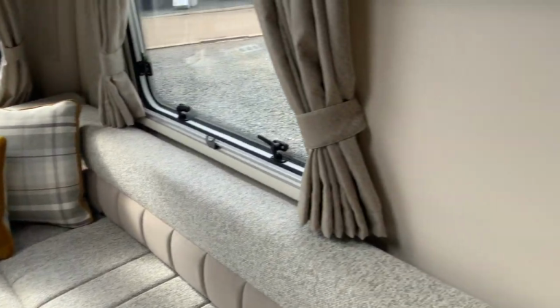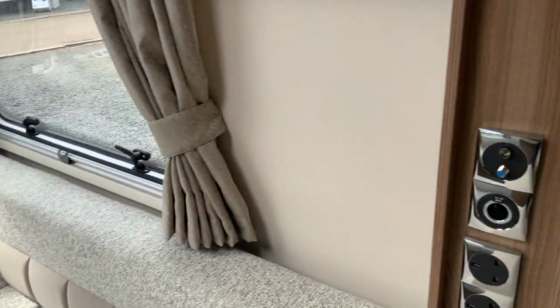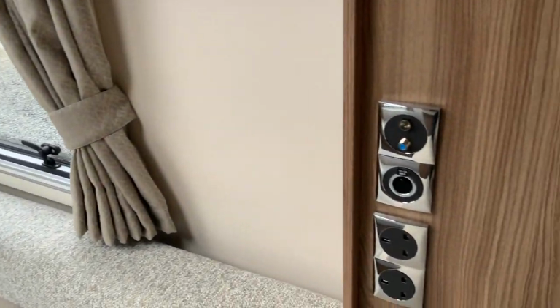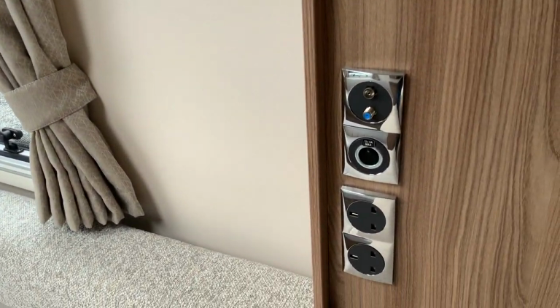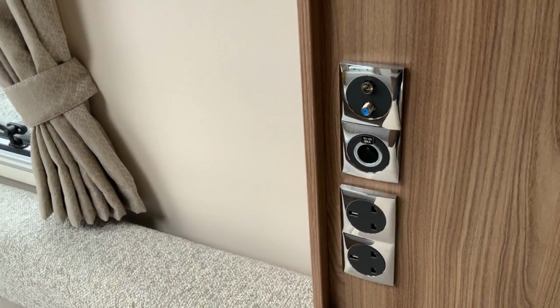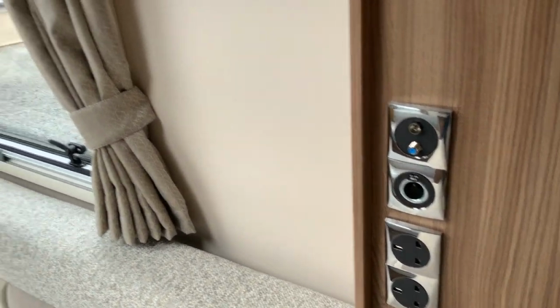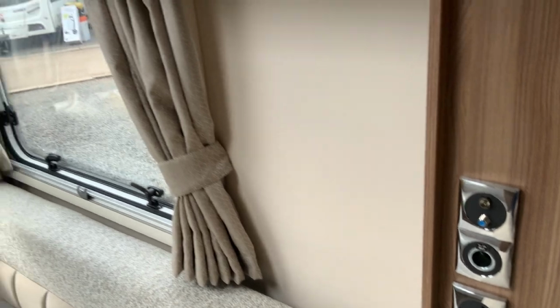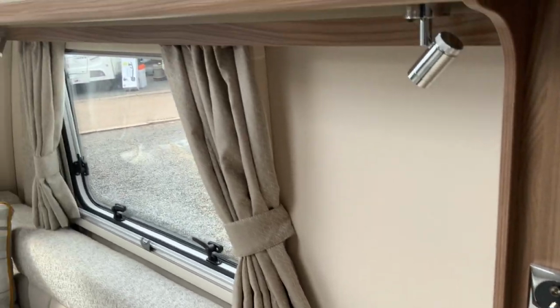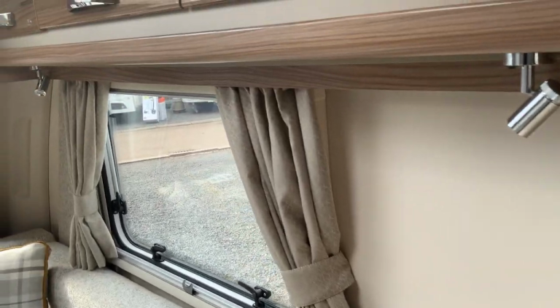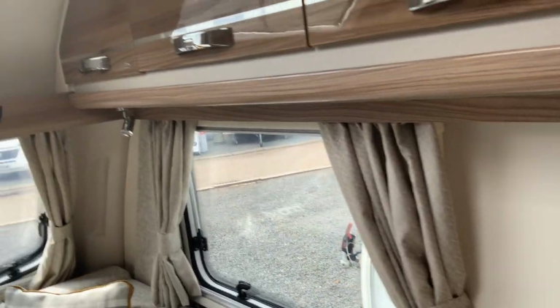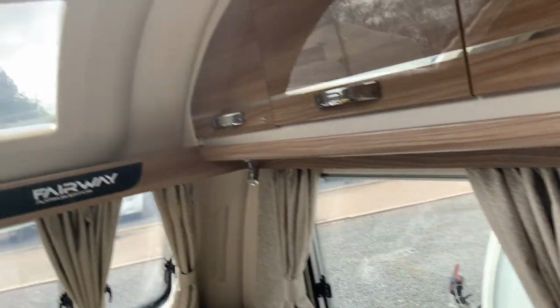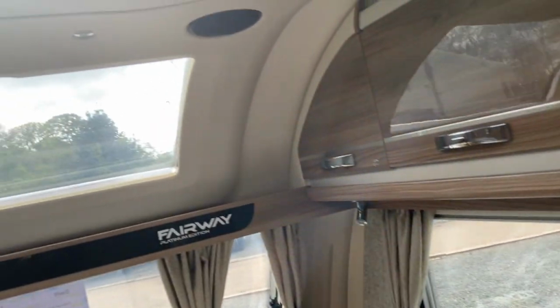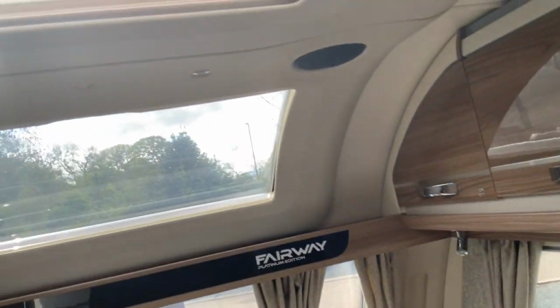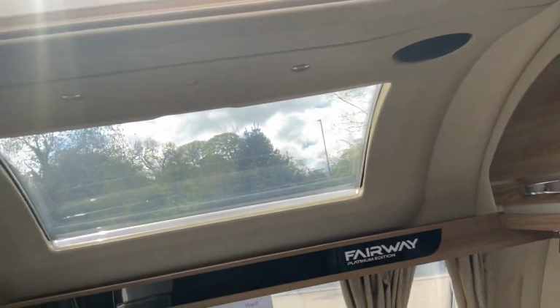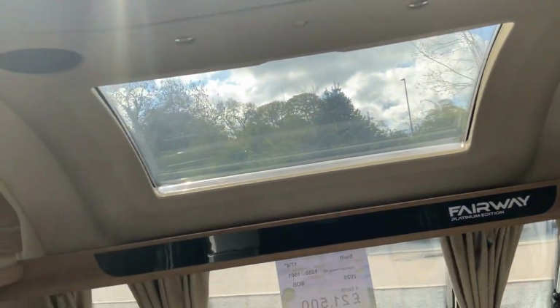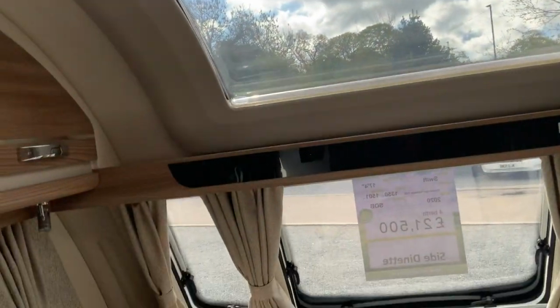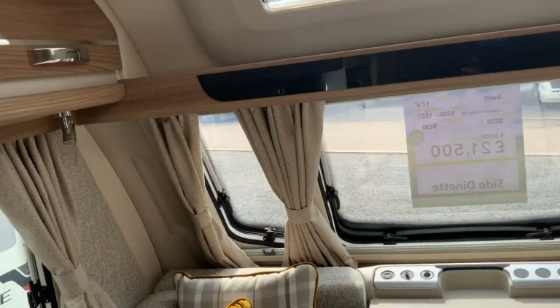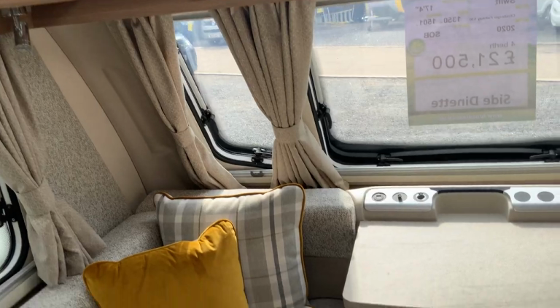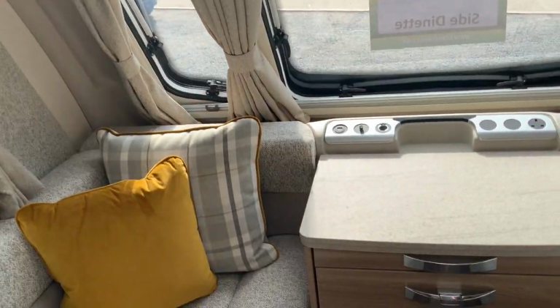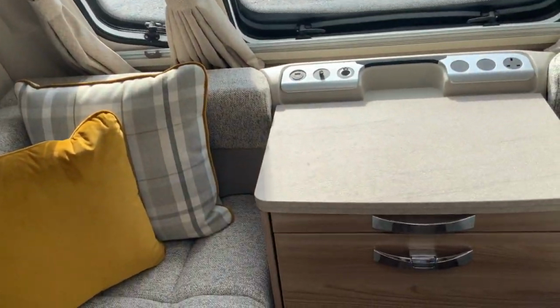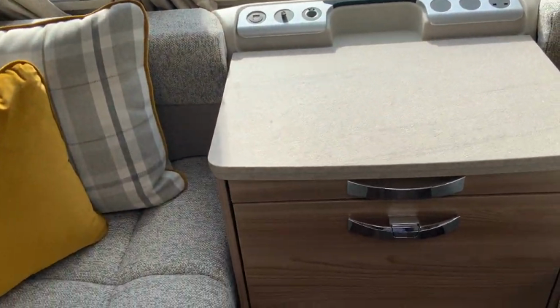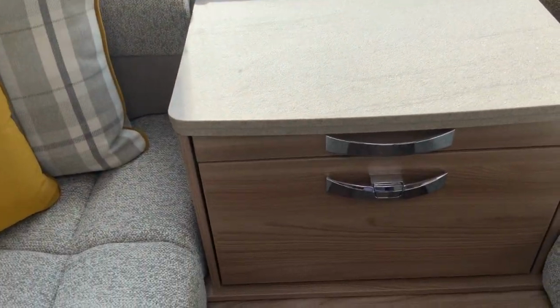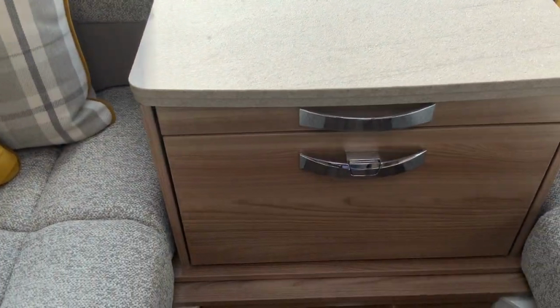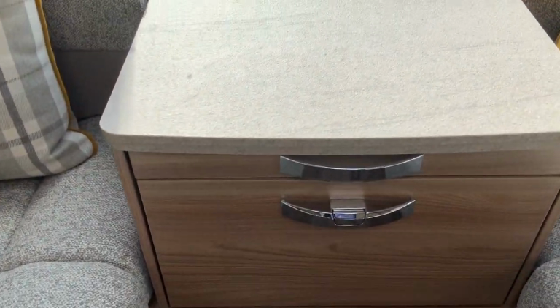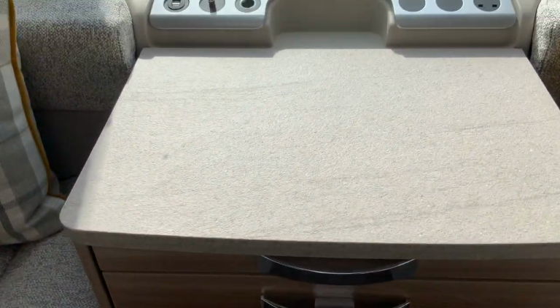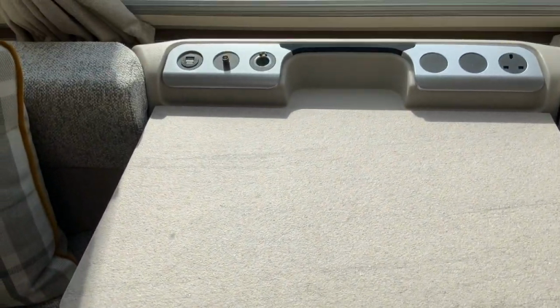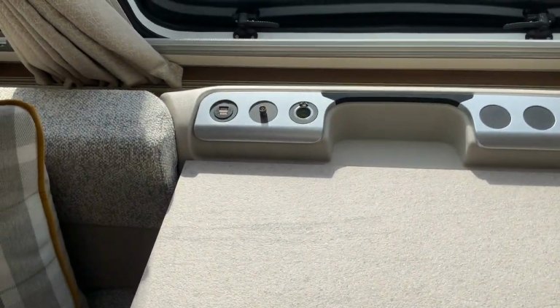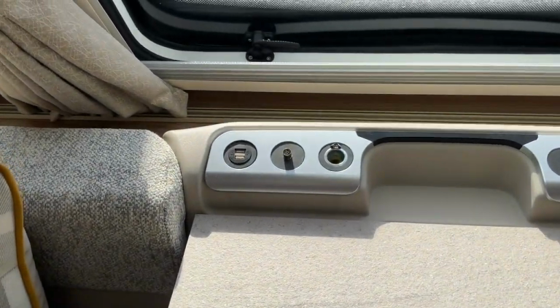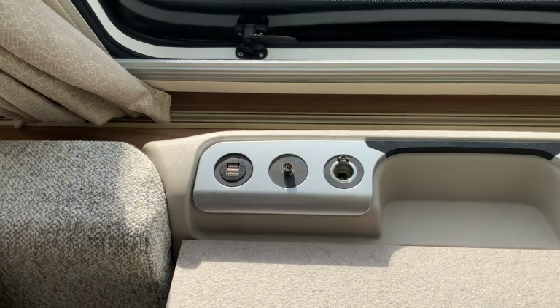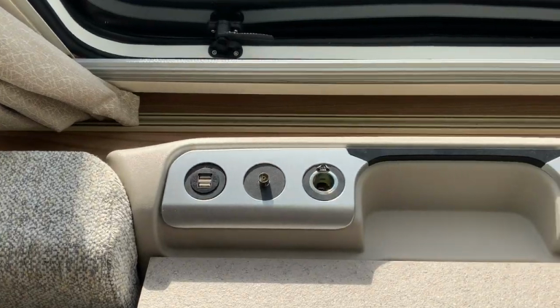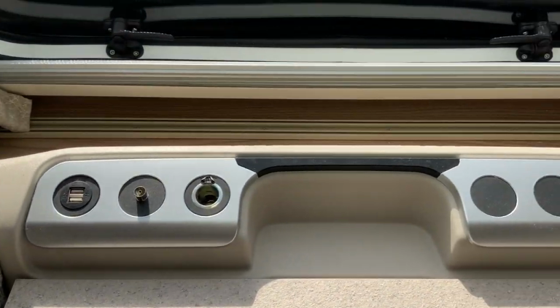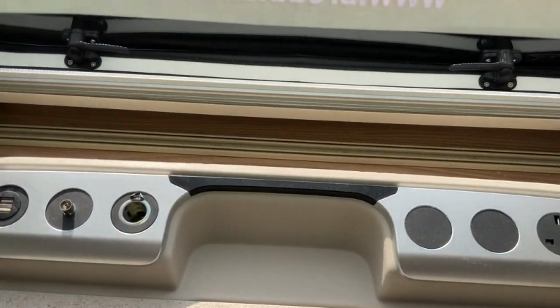There are jacking points for your TV on my right, LED lighting throughout, and integral speakers. There are draws at the front, plus another jacking point for your TV if you wanted it at the front here.